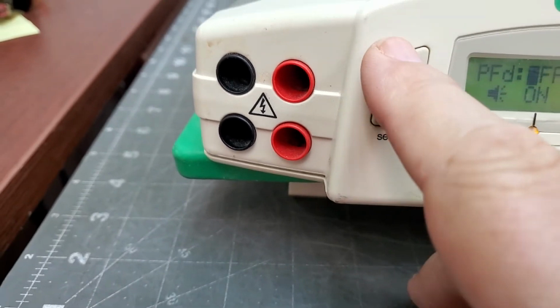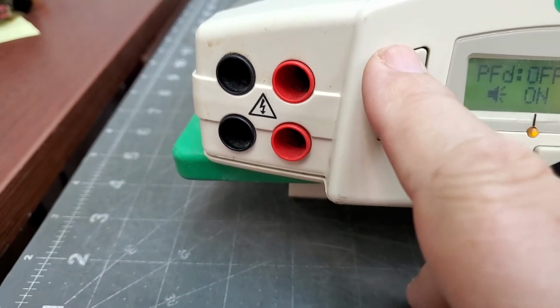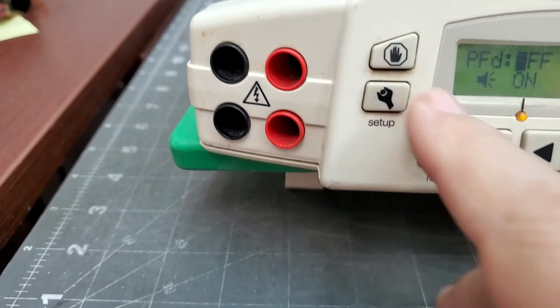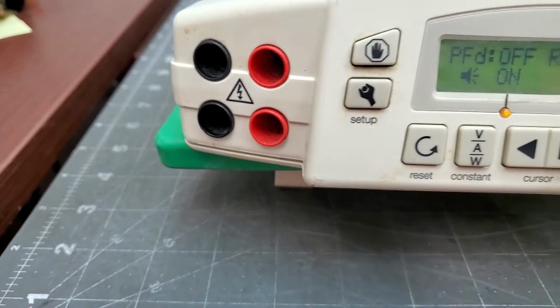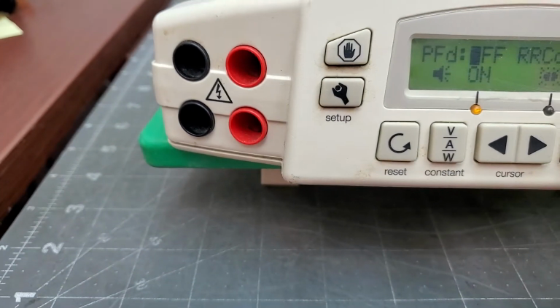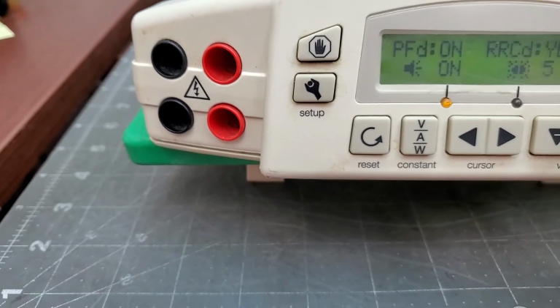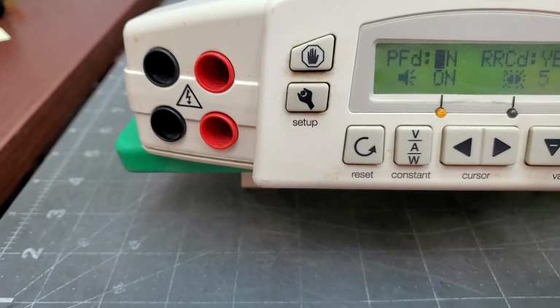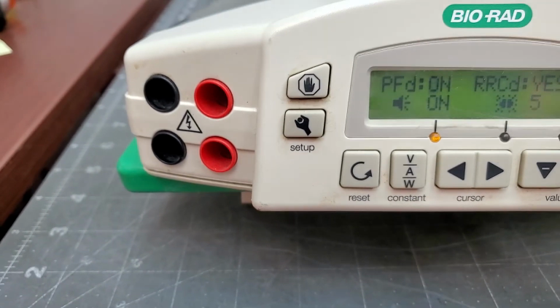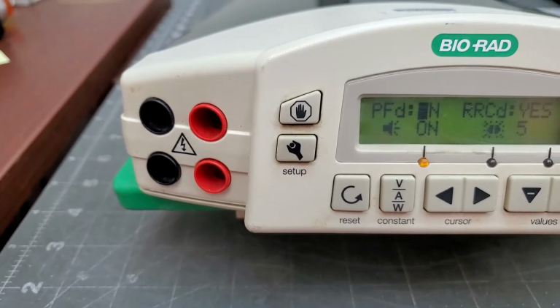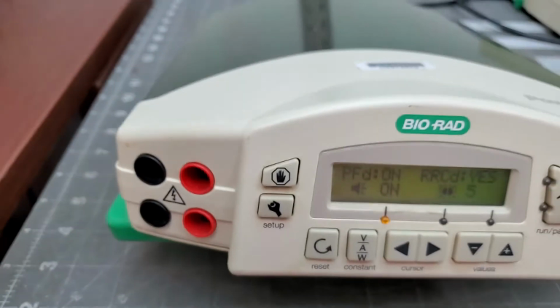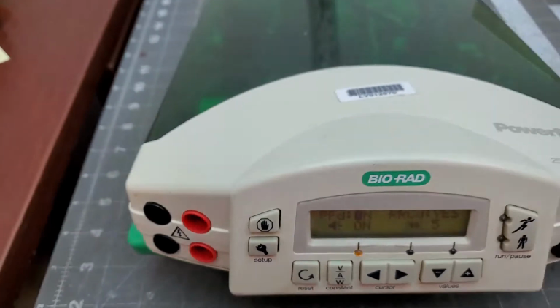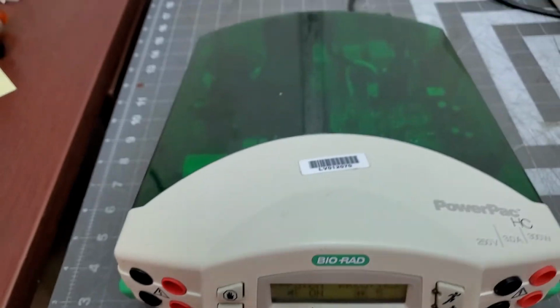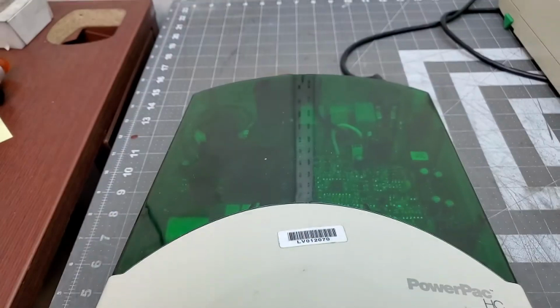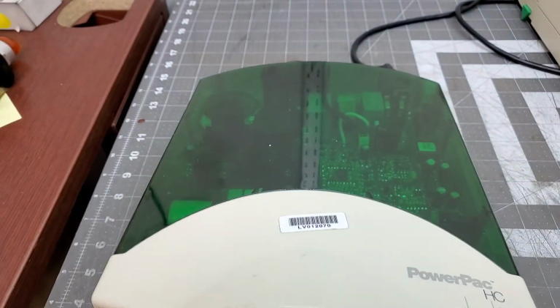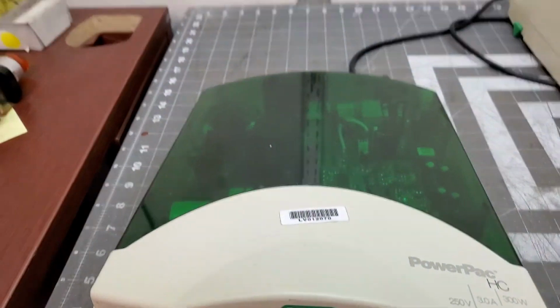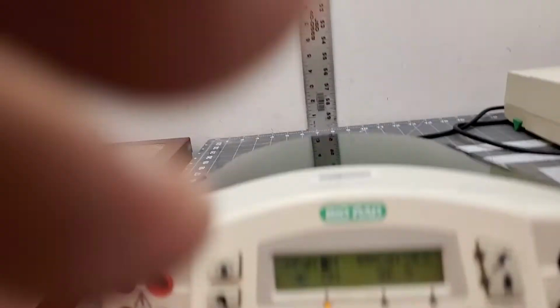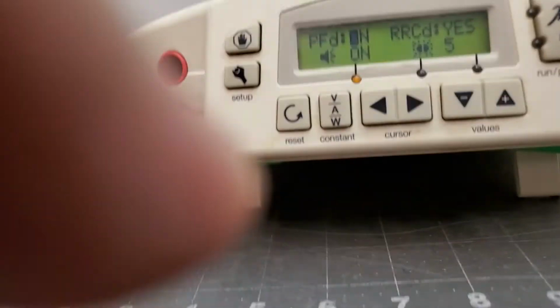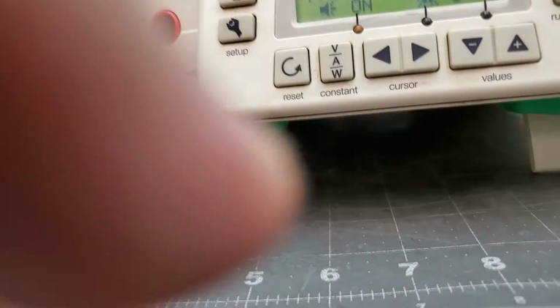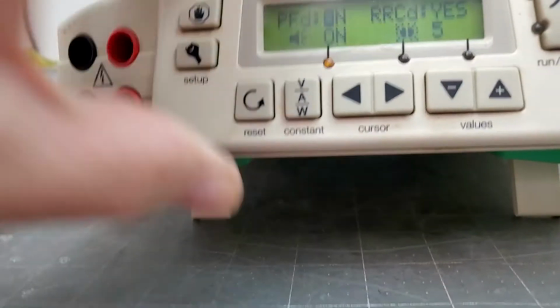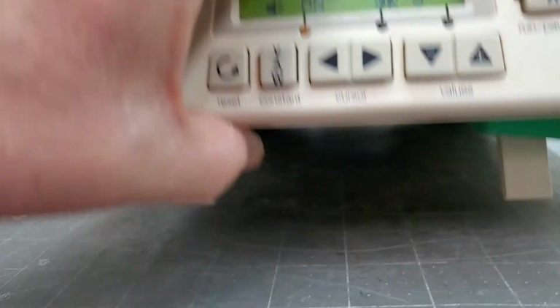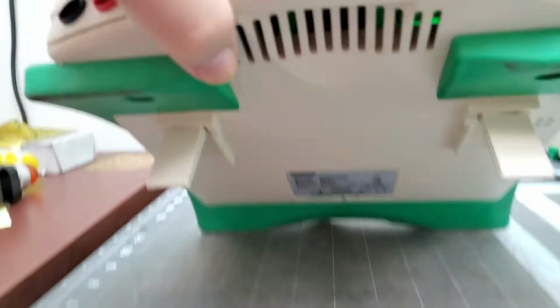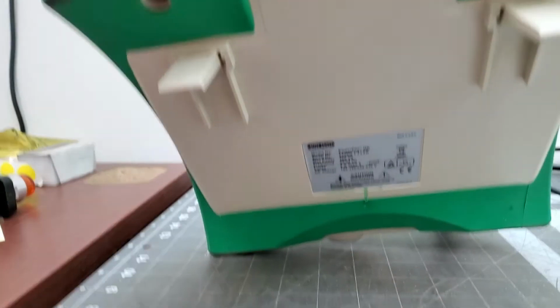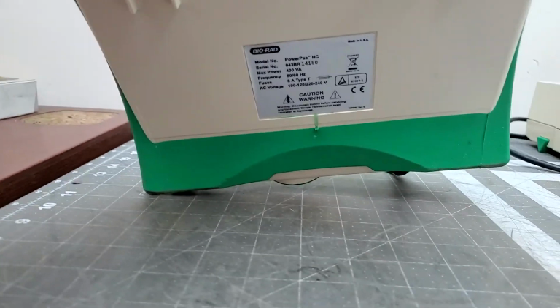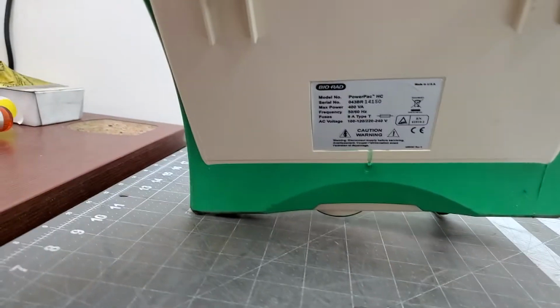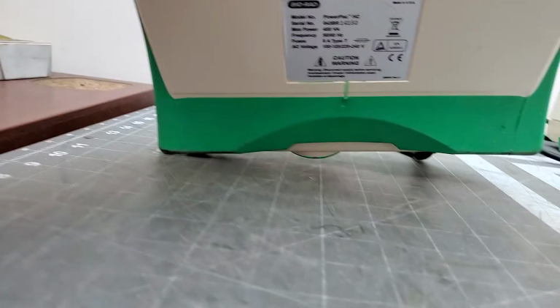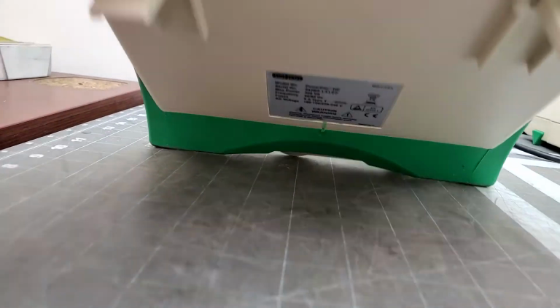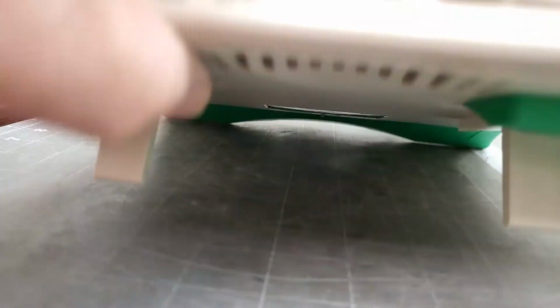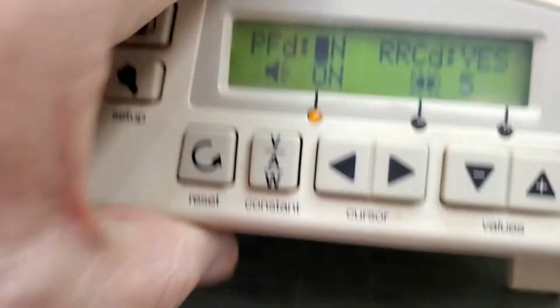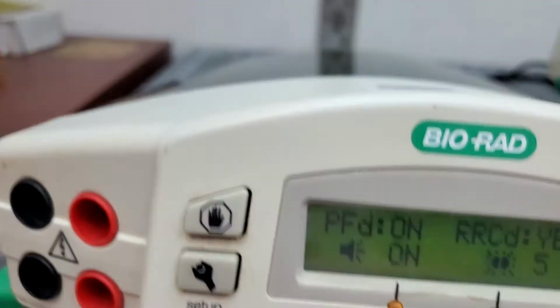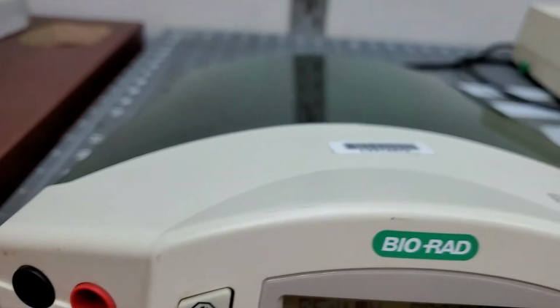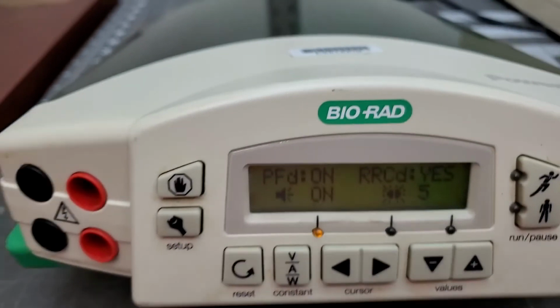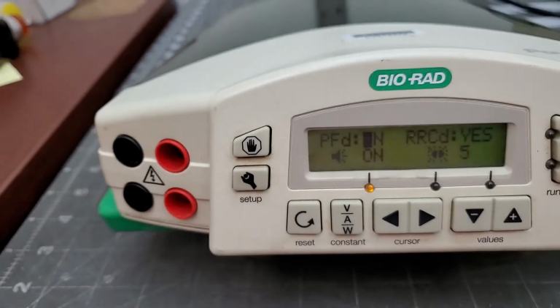110 volts, normal plug. I'll have some still shots of it also. Nice clean shape. Good luck bidding.